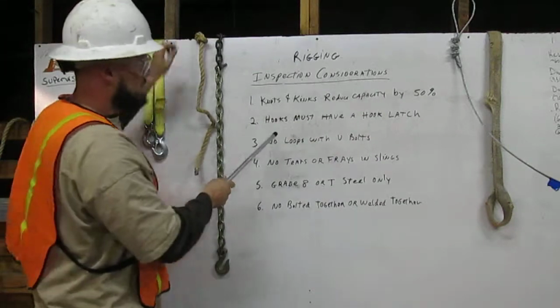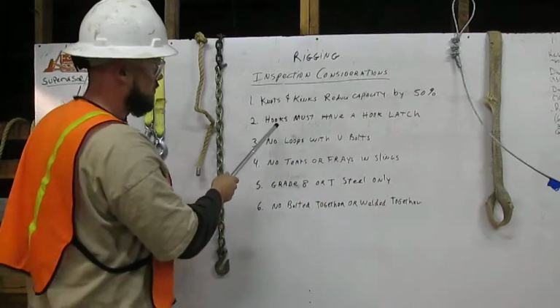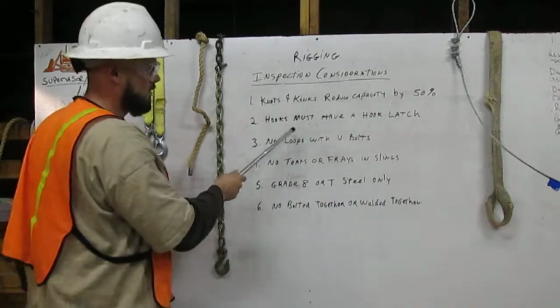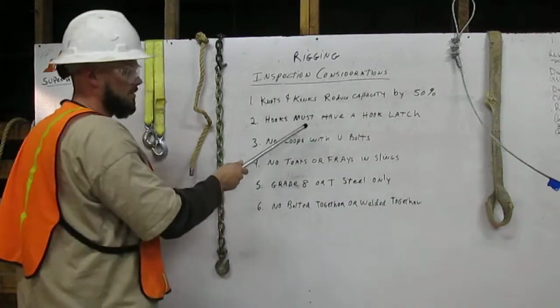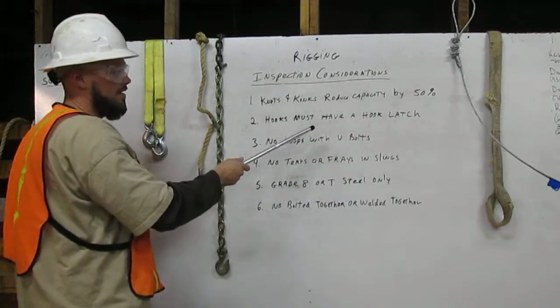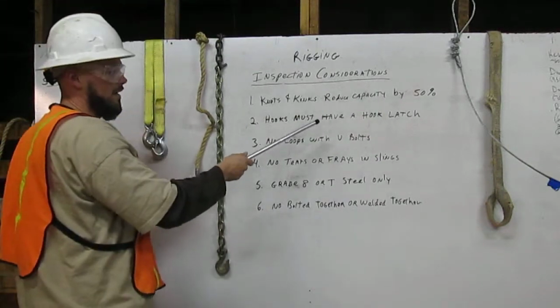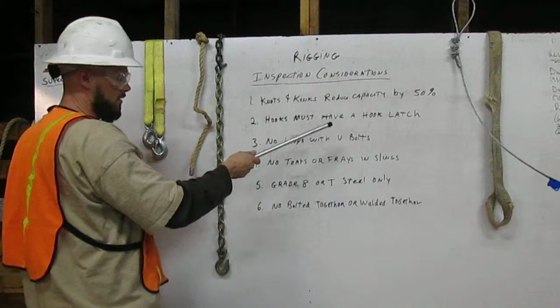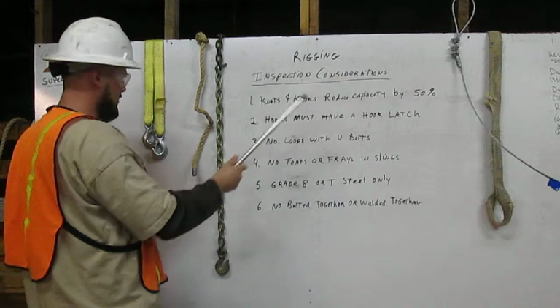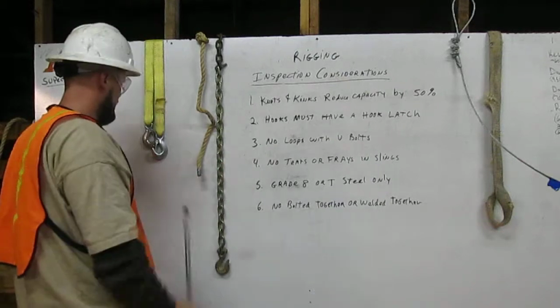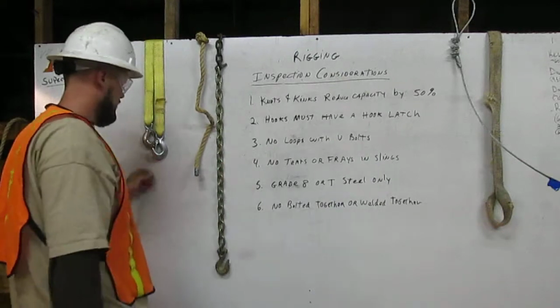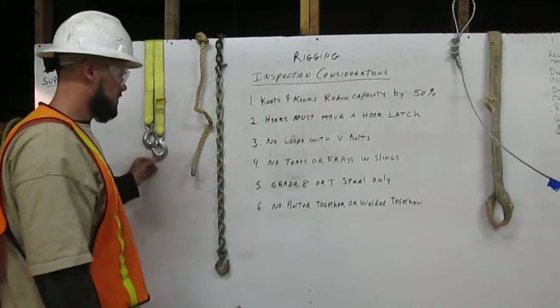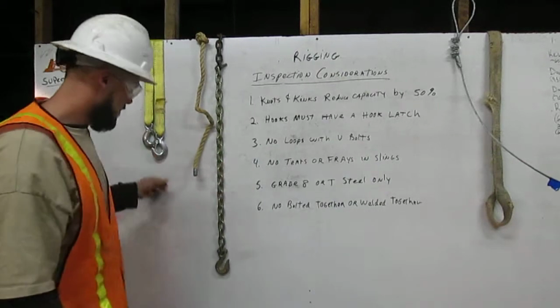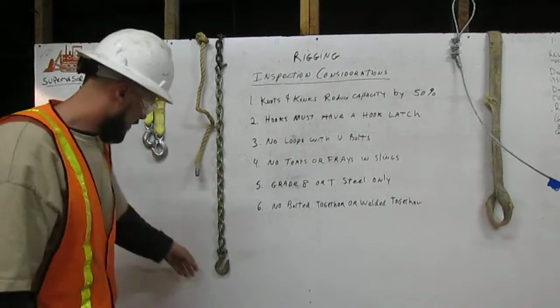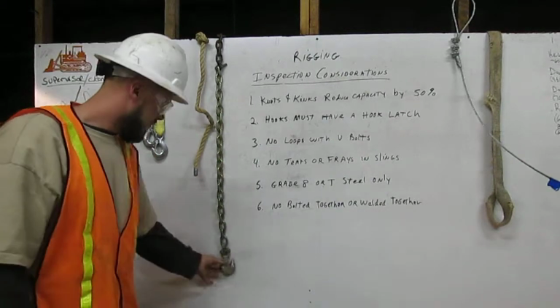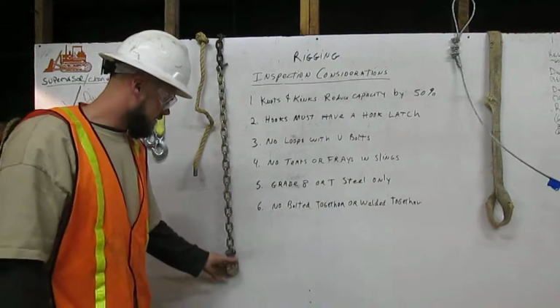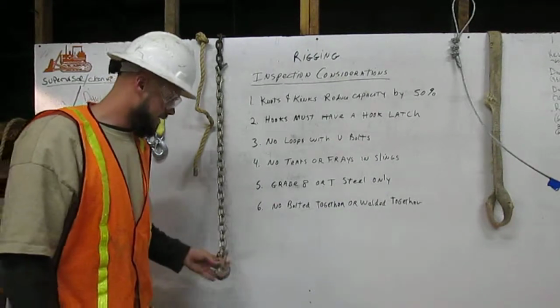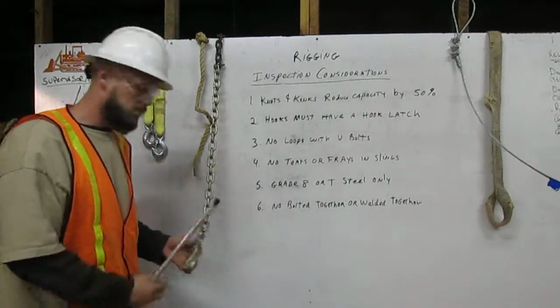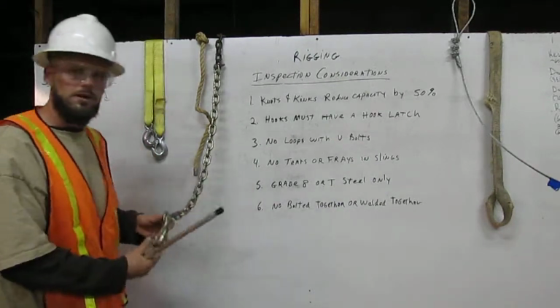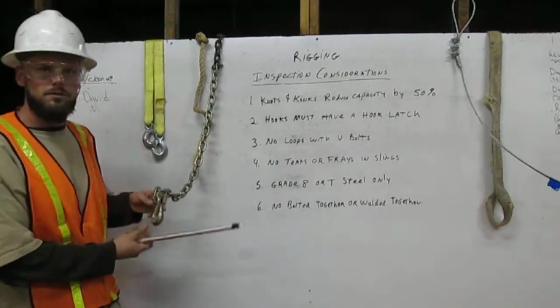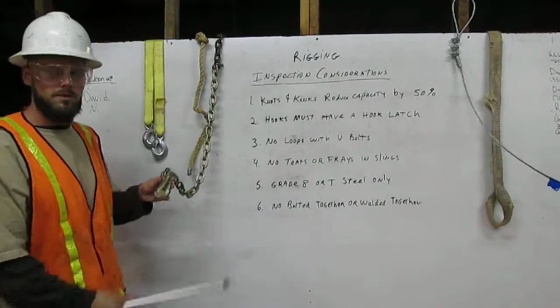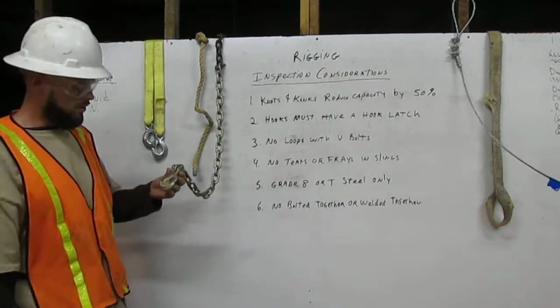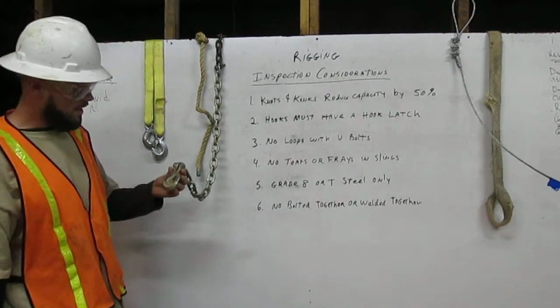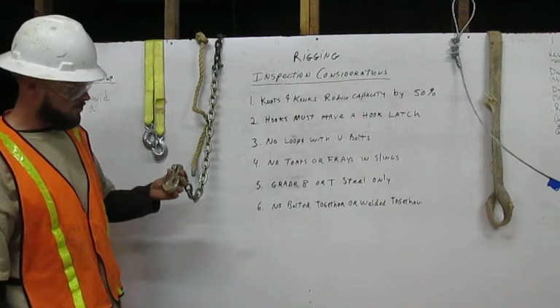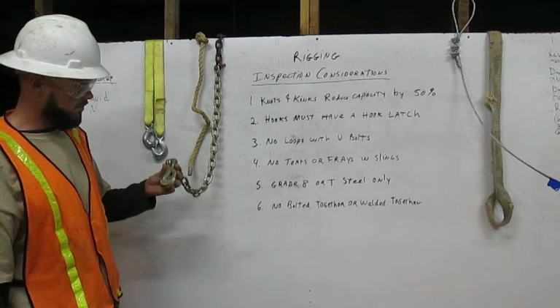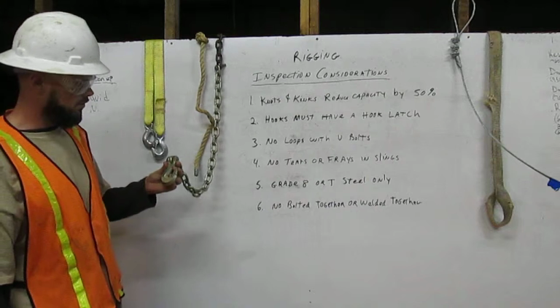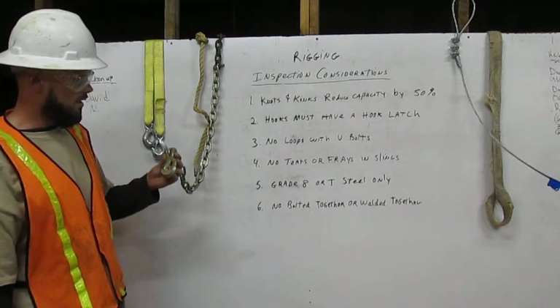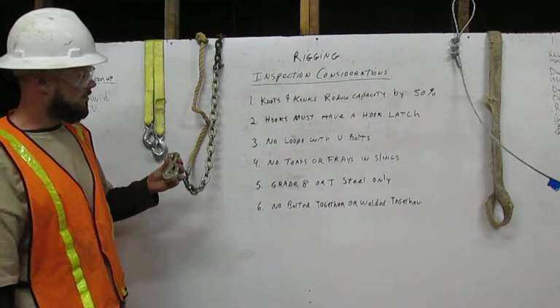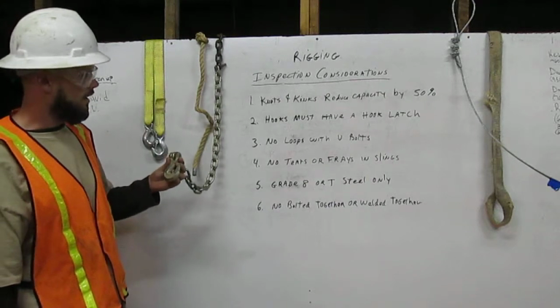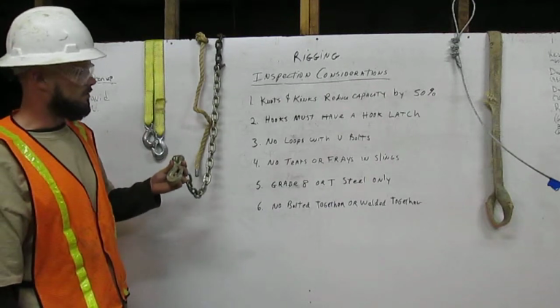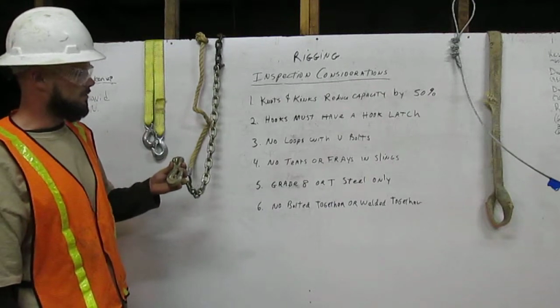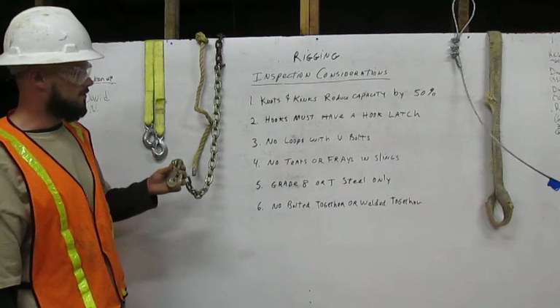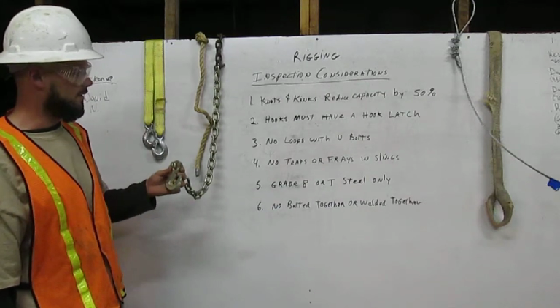Two: hooks must have a hook latch. Here is an example of a hook with no hook latch, therefore you are not able to use this for rigging.